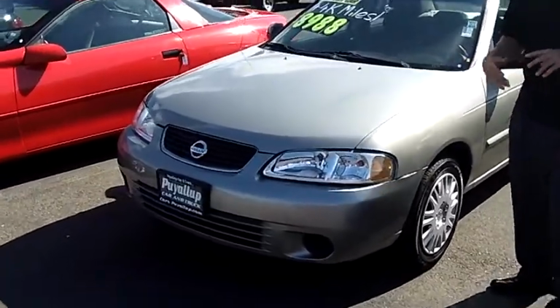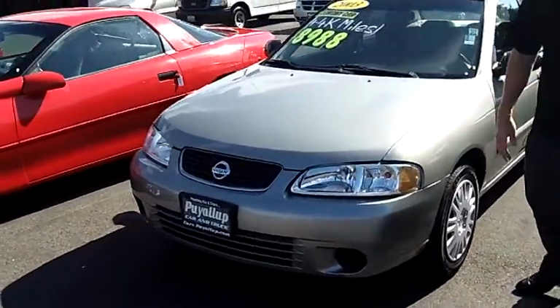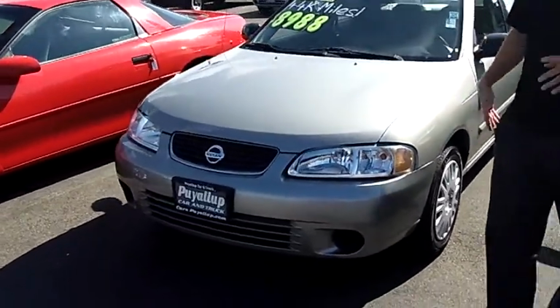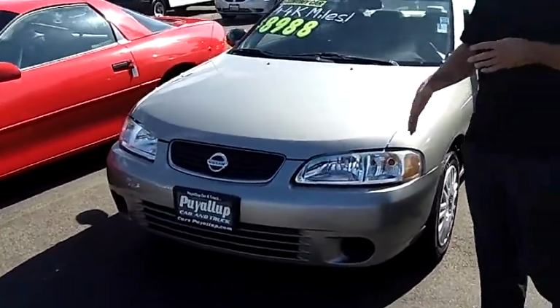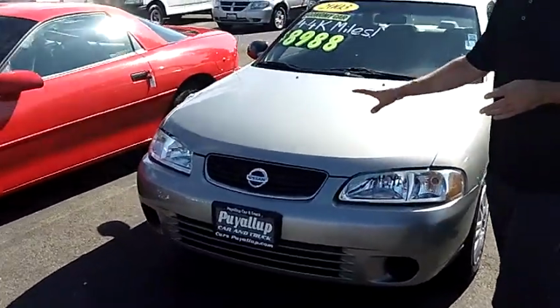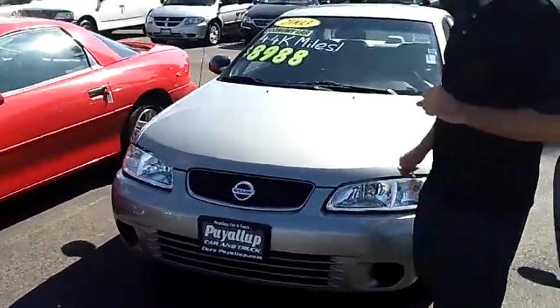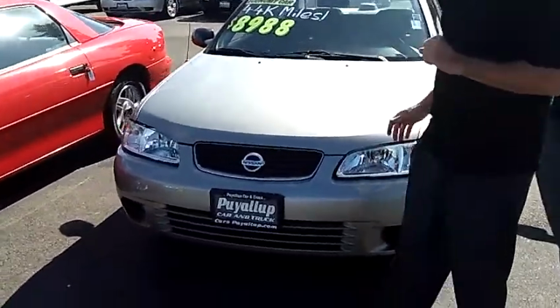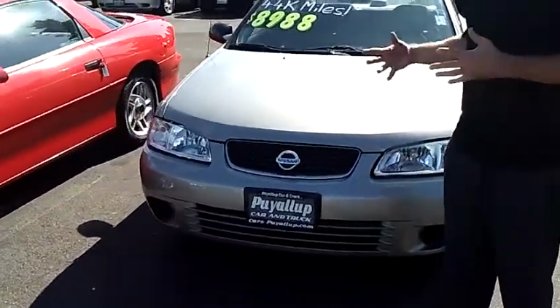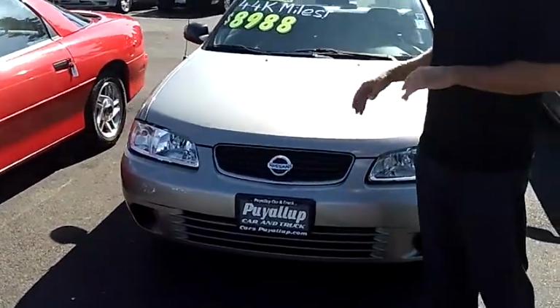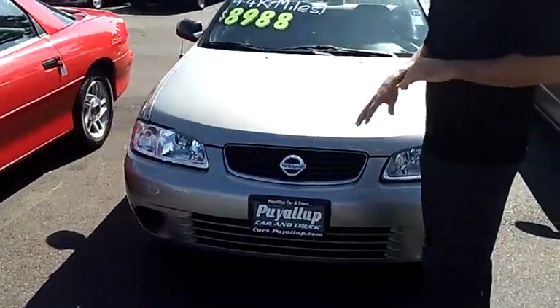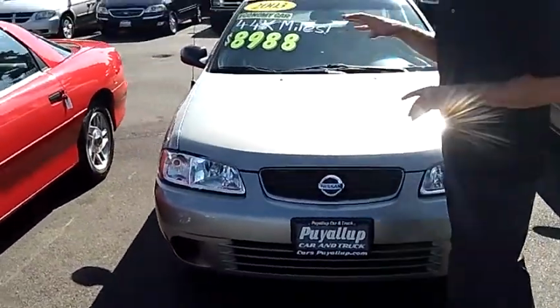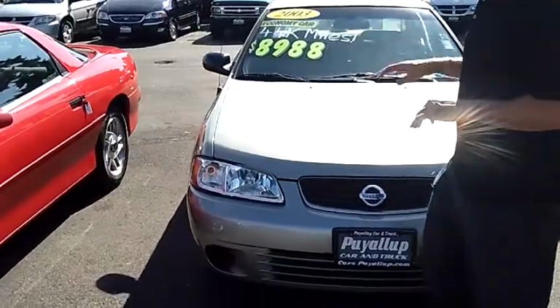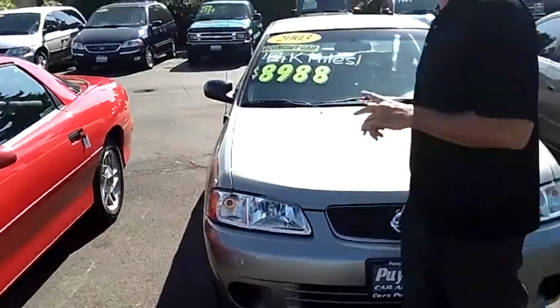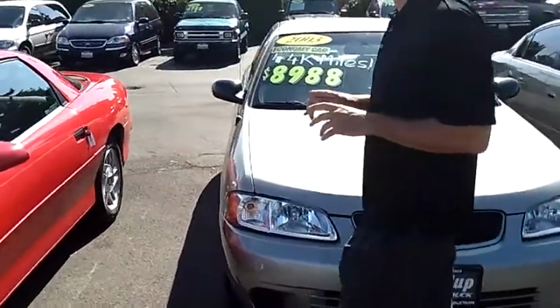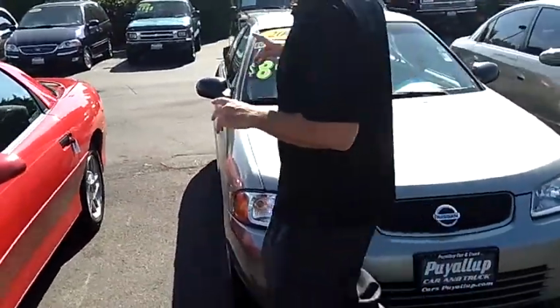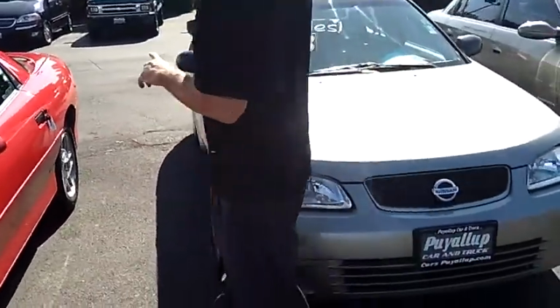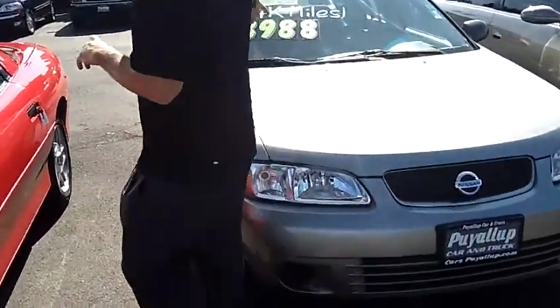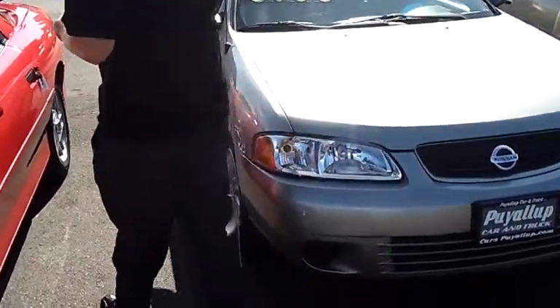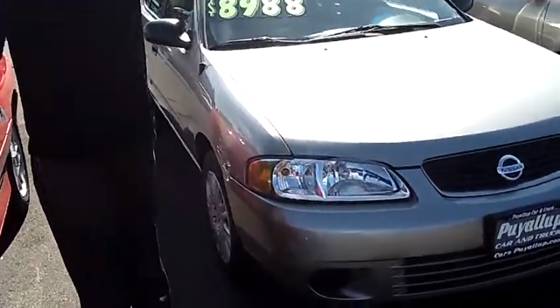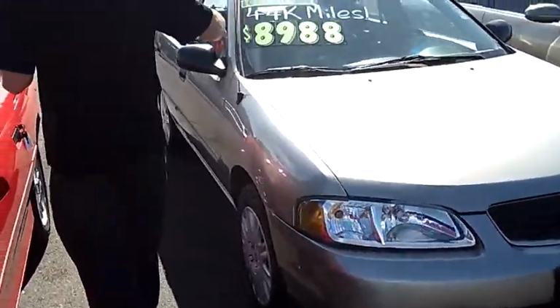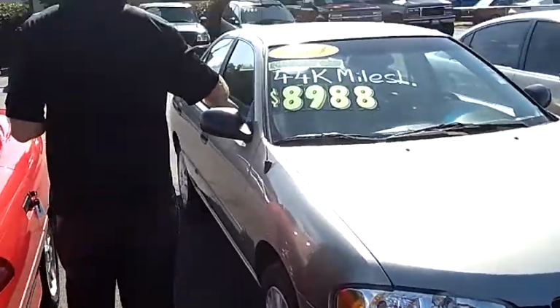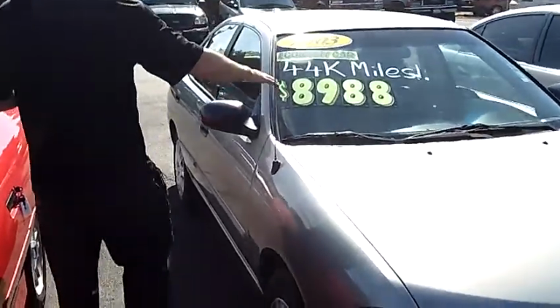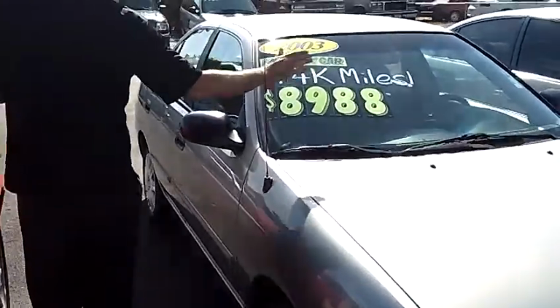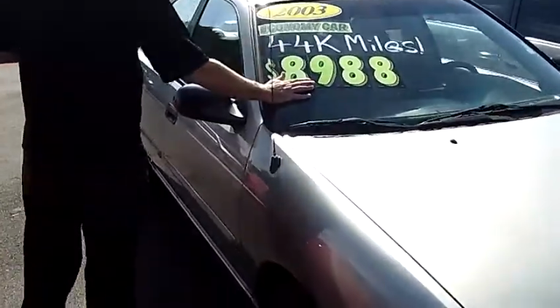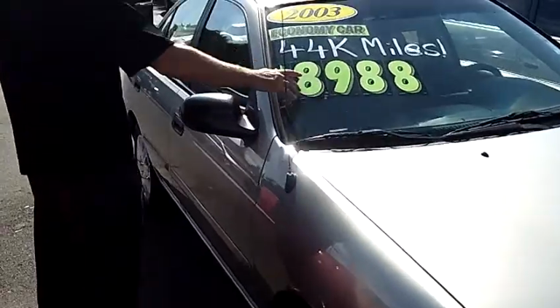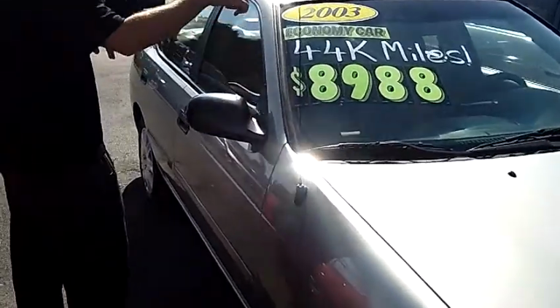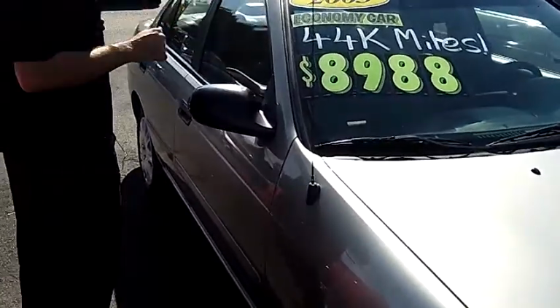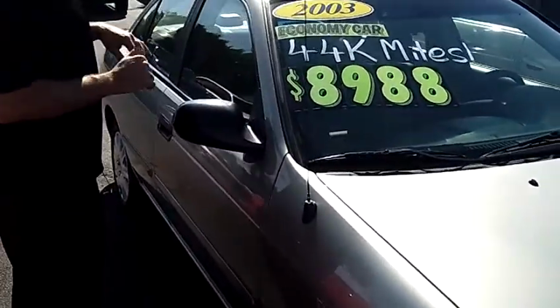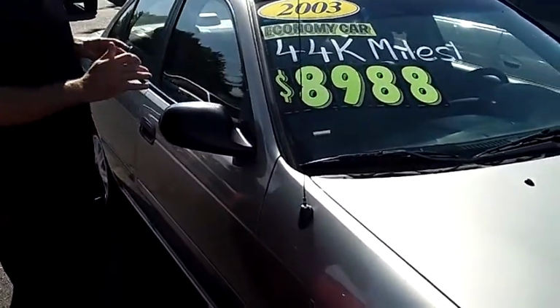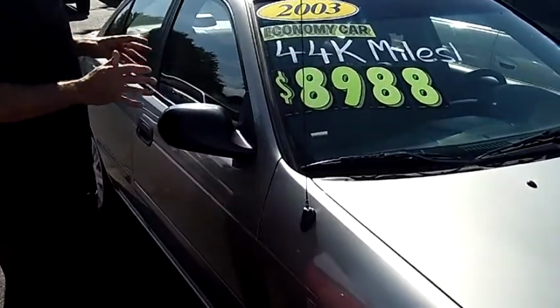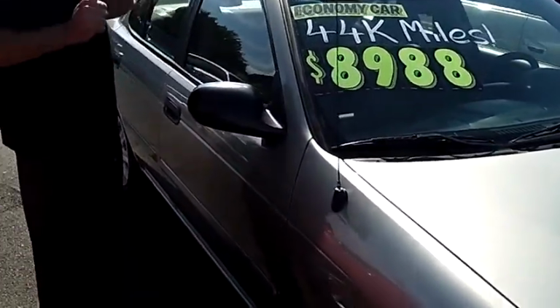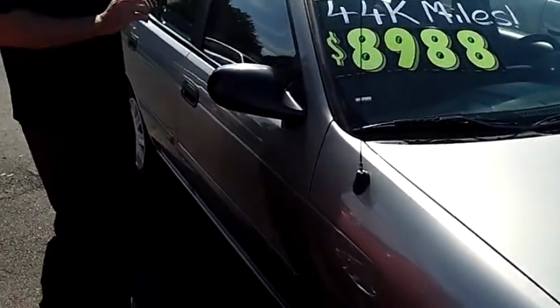As we walk around the Sentra here, I'd like you to notice the condition of the exterior — the paint and the body itself are in excellent condition. As you can see by the stamps on the windshield here, we've got it on sale for $8,988, and it's only got 44,000 miles.